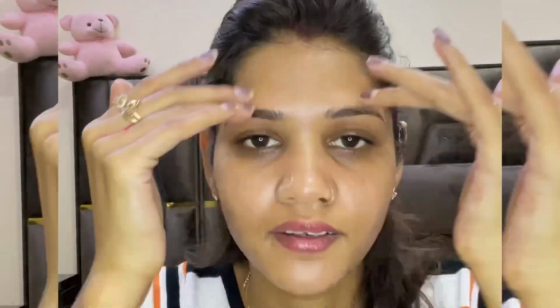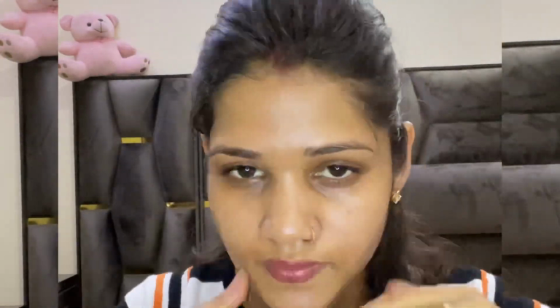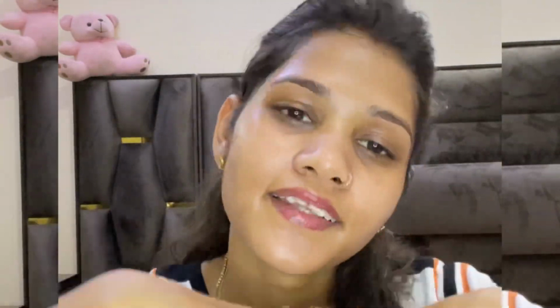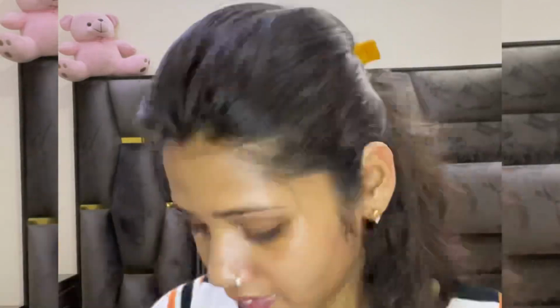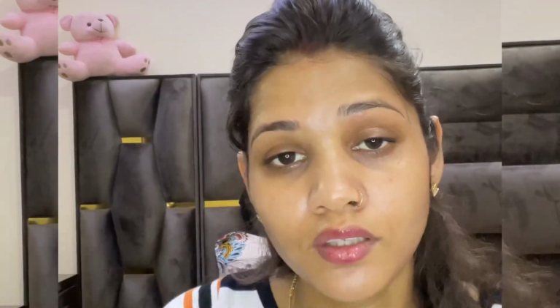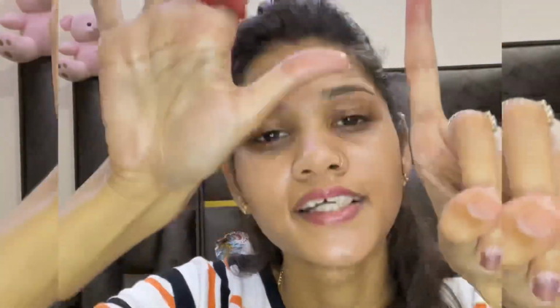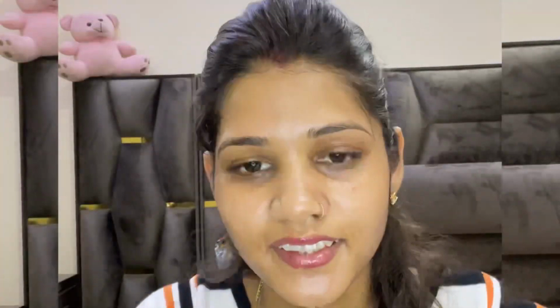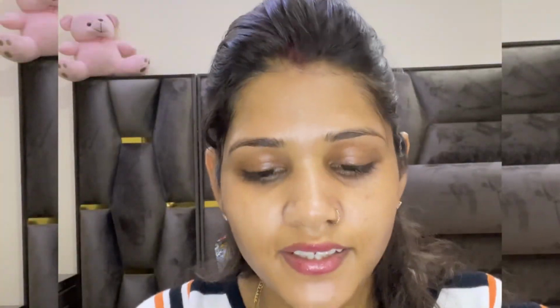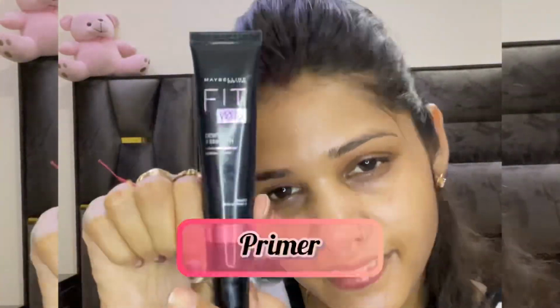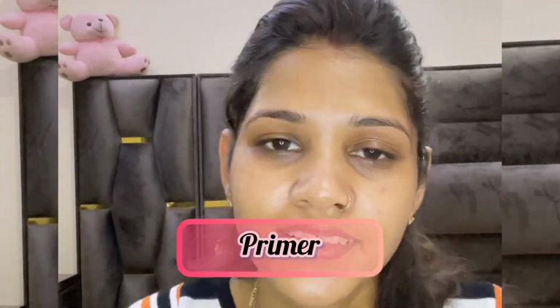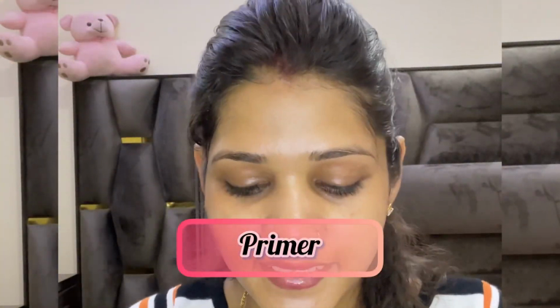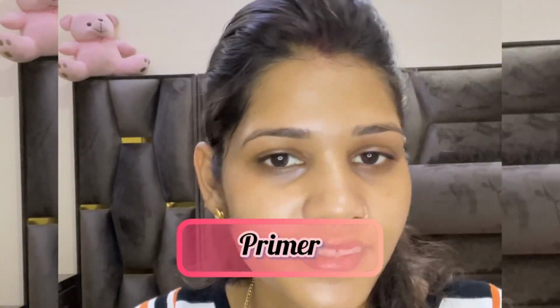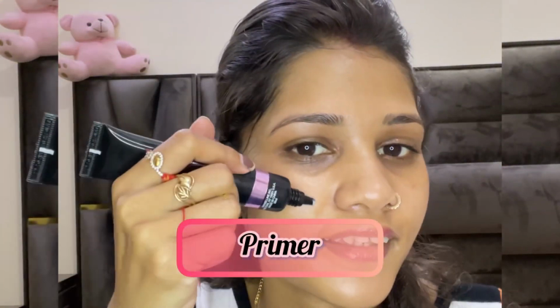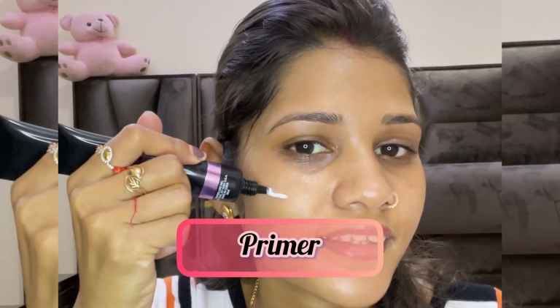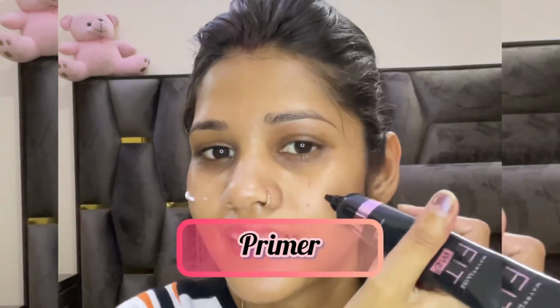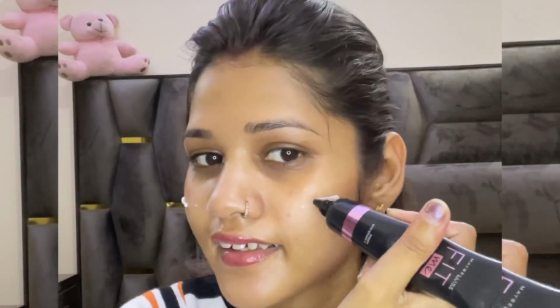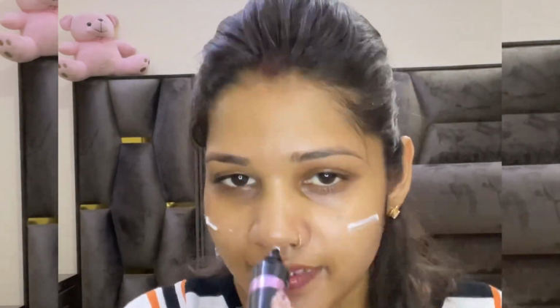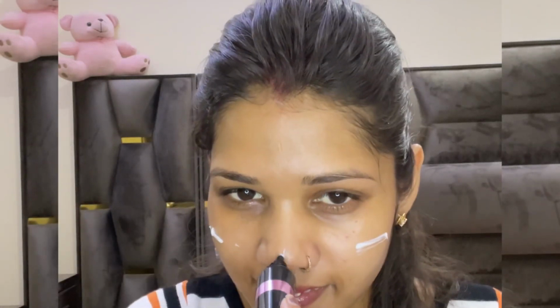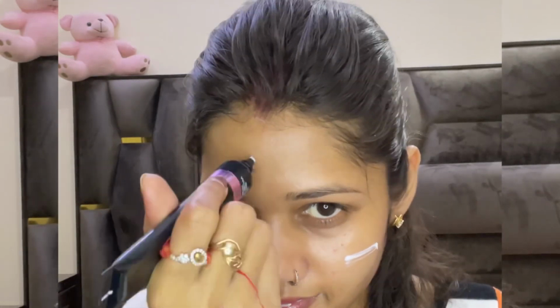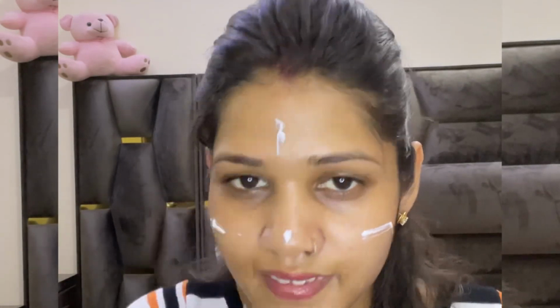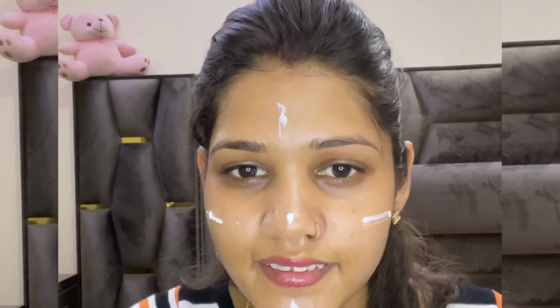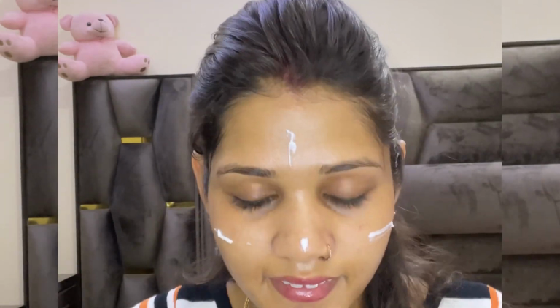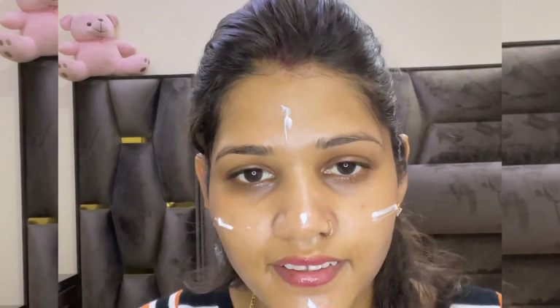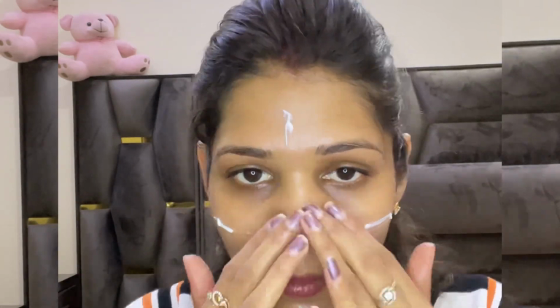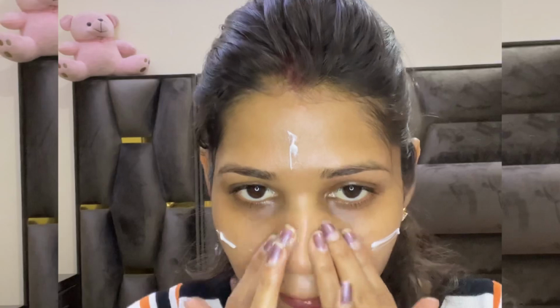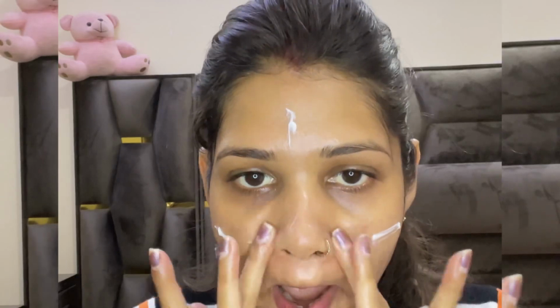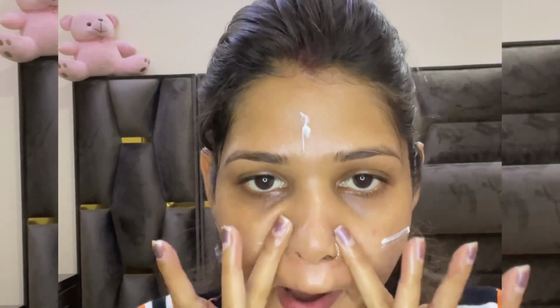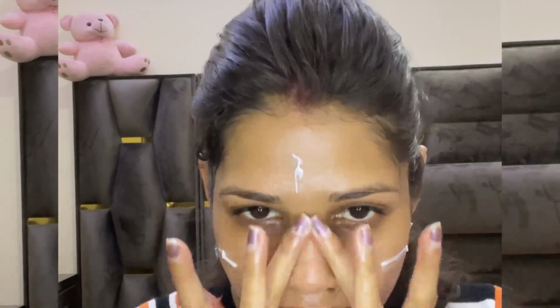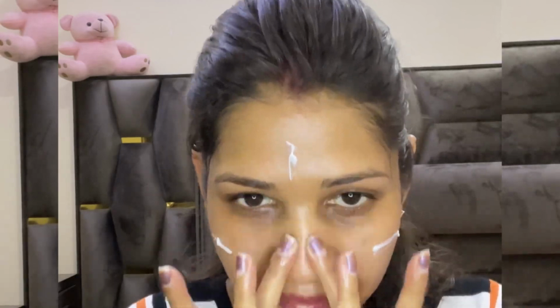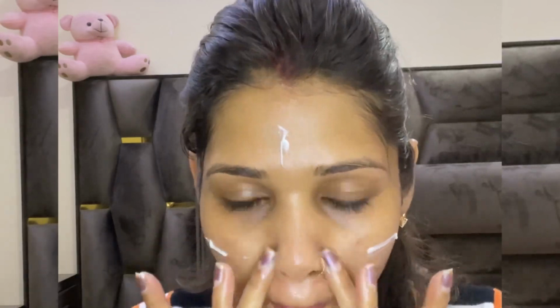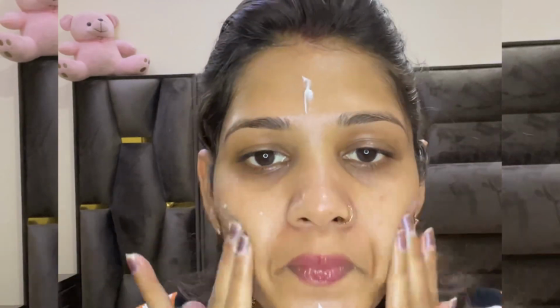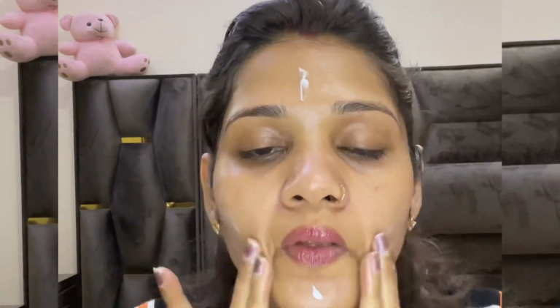The sixth step is primer, which is the most important step. I have used Maybelline's Fit Me primer — it is a very amazing product that helps create a smooth base for your skin.